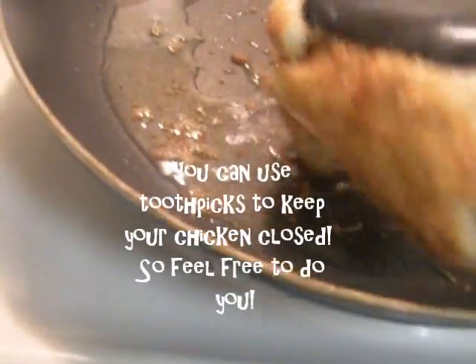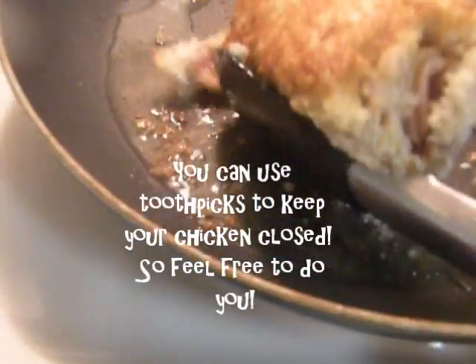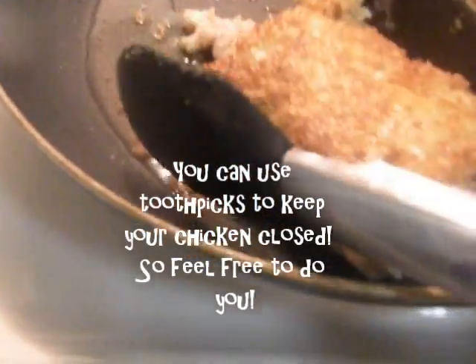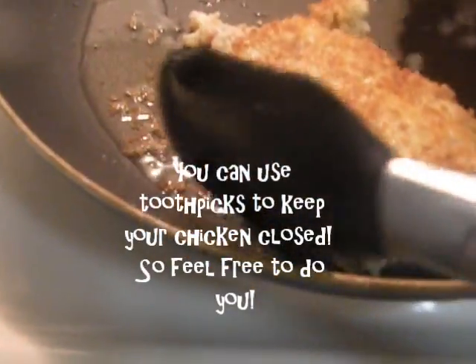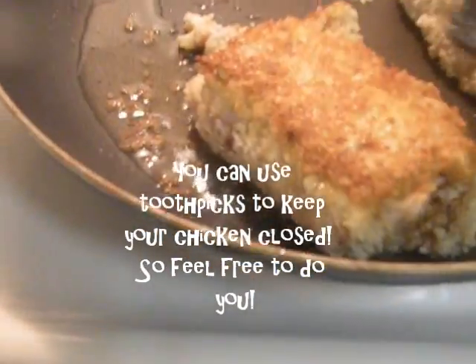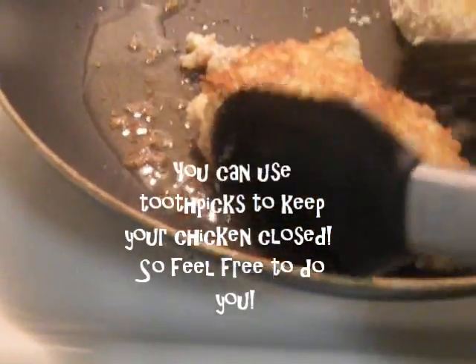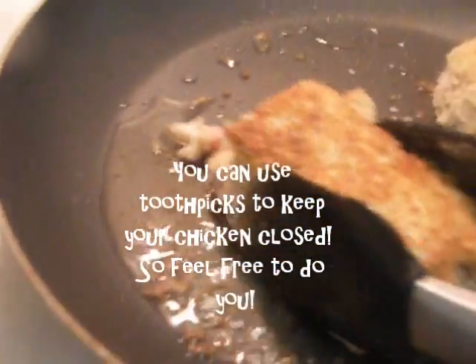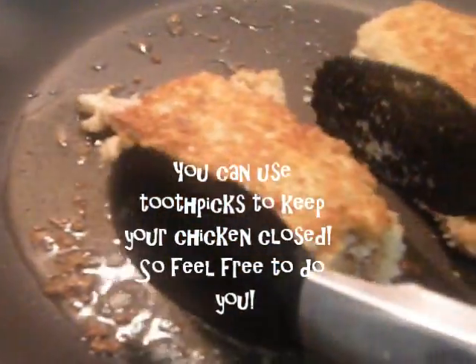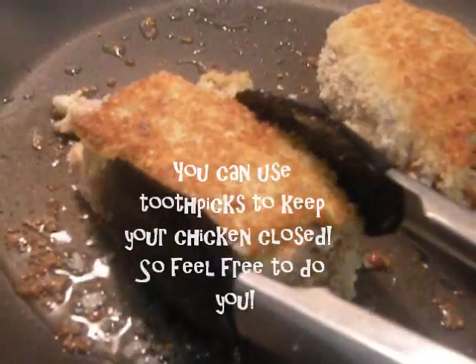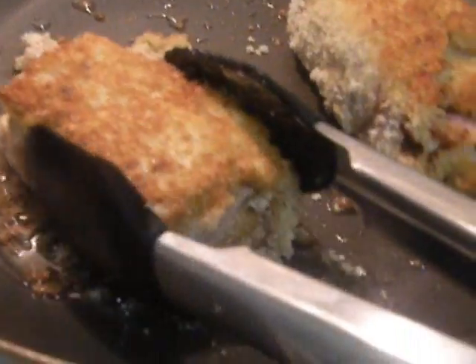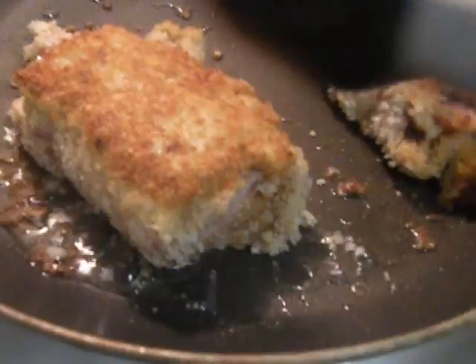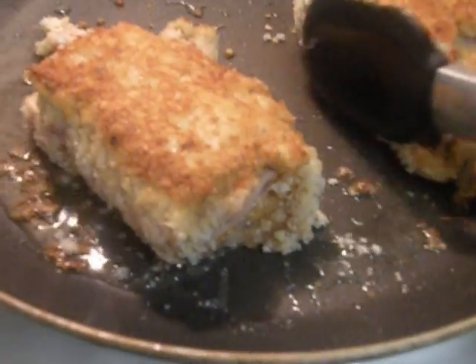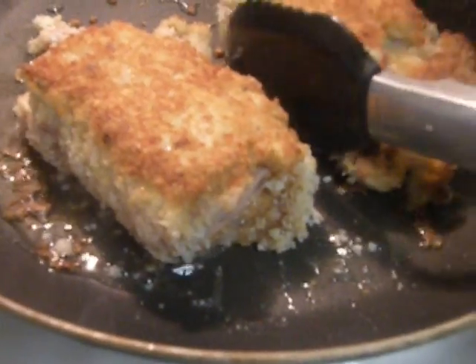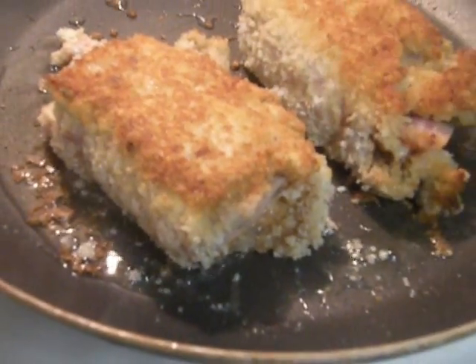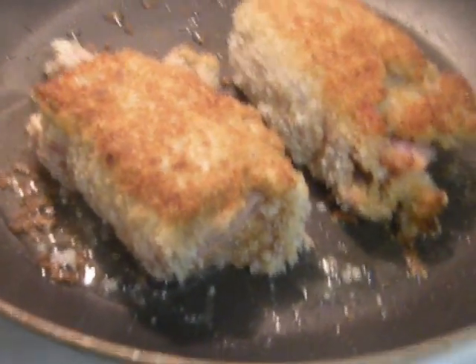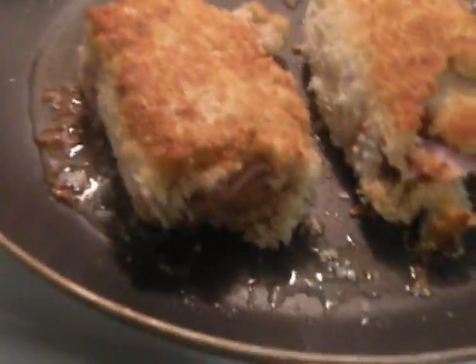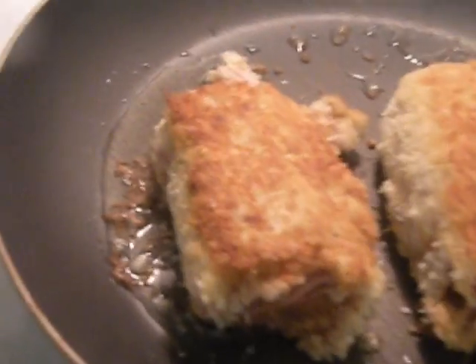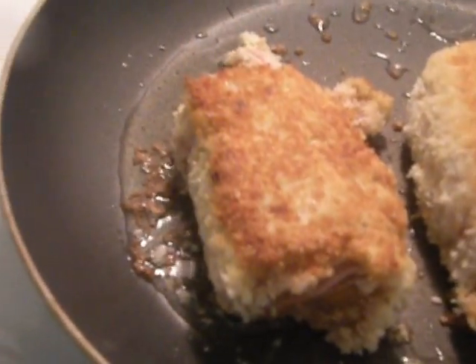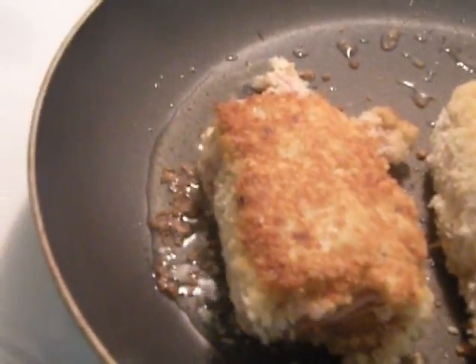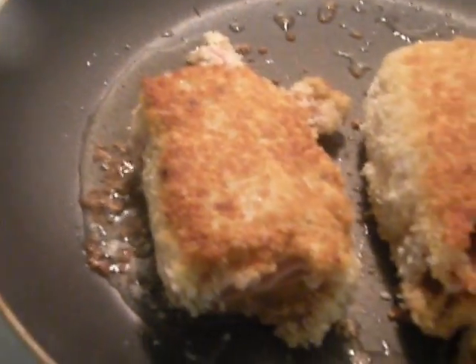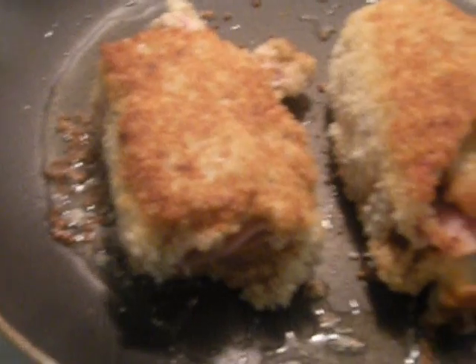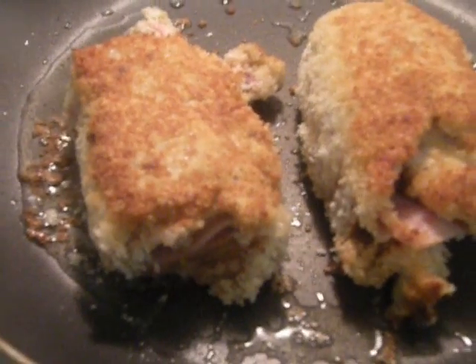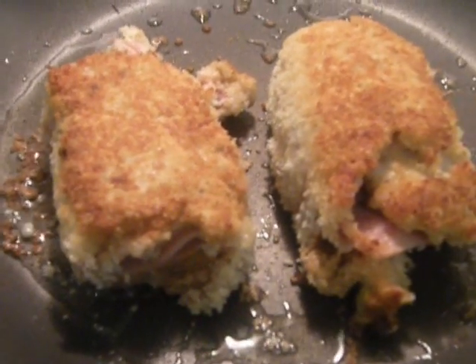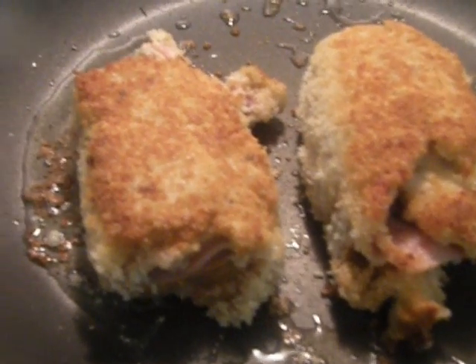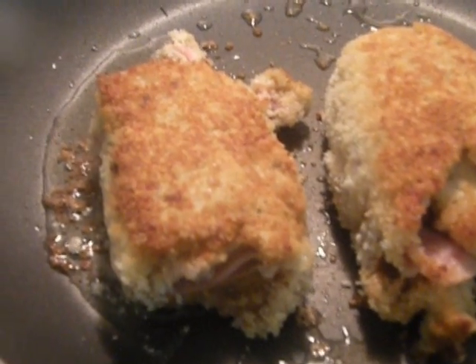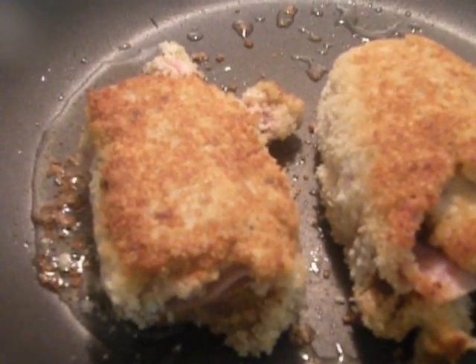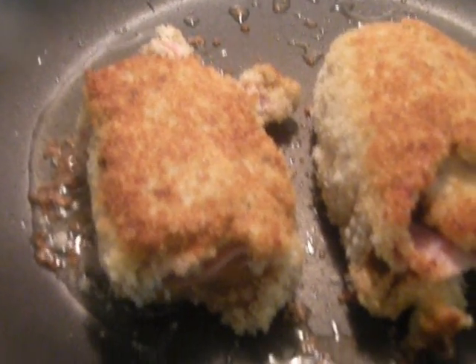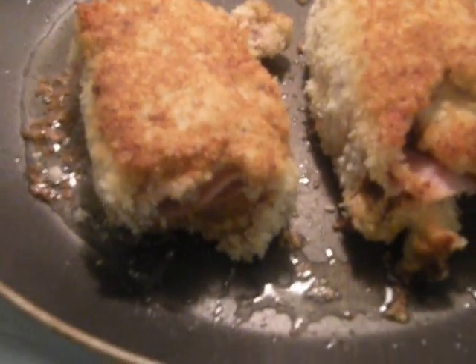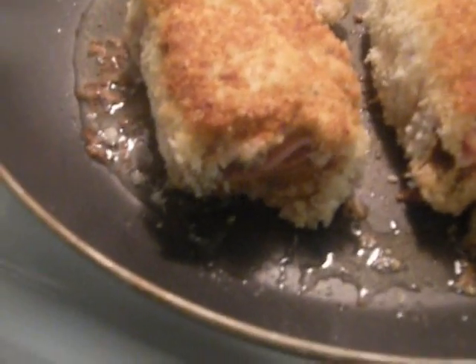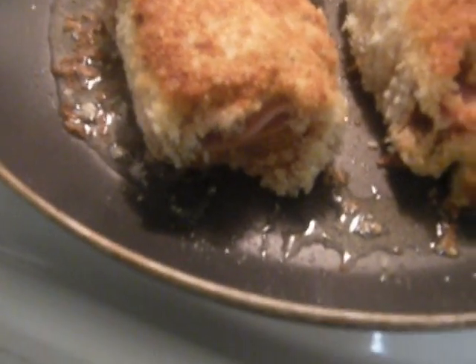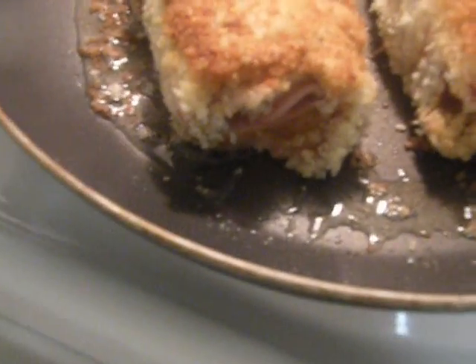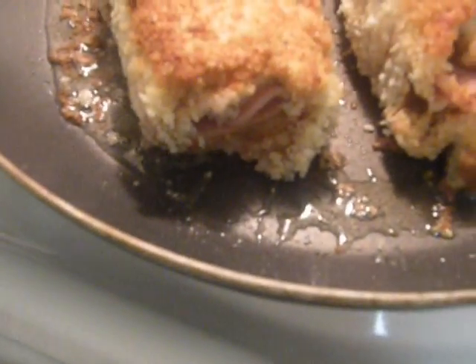Now I'm doing the other side — I'm going to do all four sides of the chicken. I'm going to let that cook and keep turning until we've done all sides.